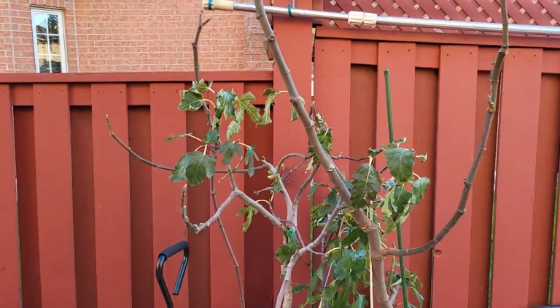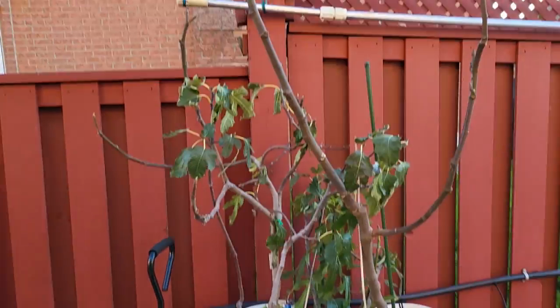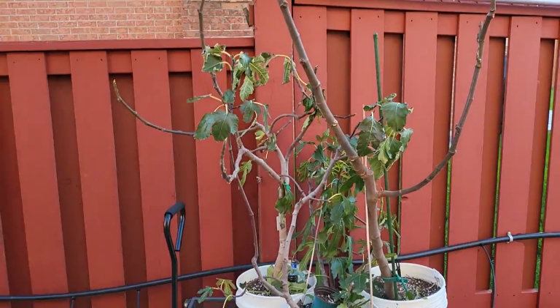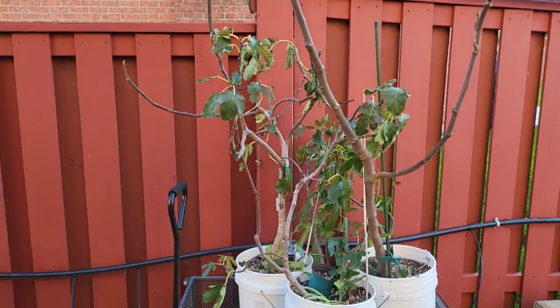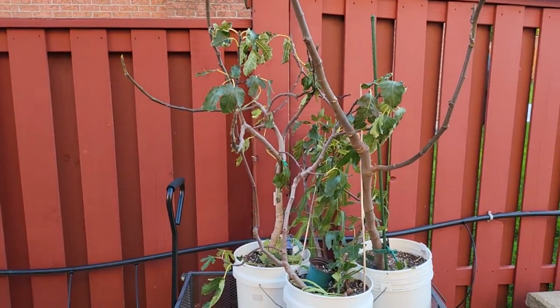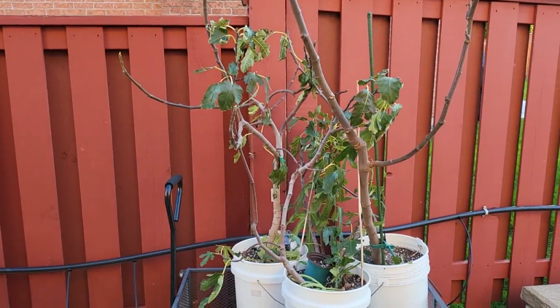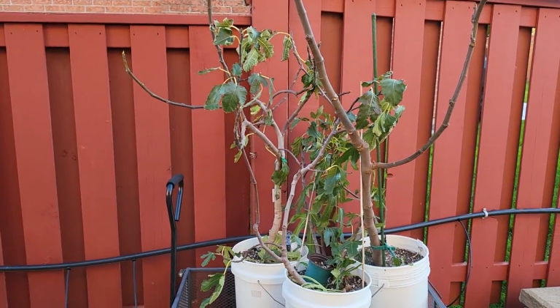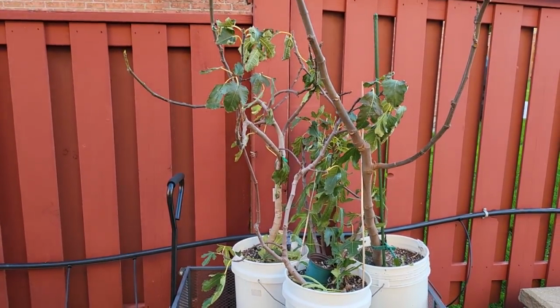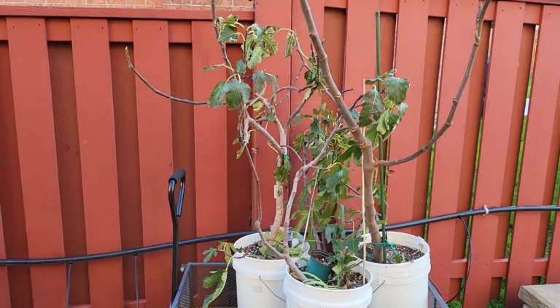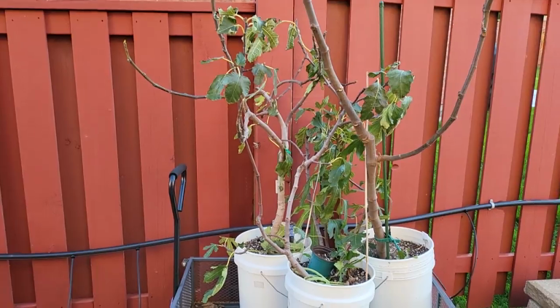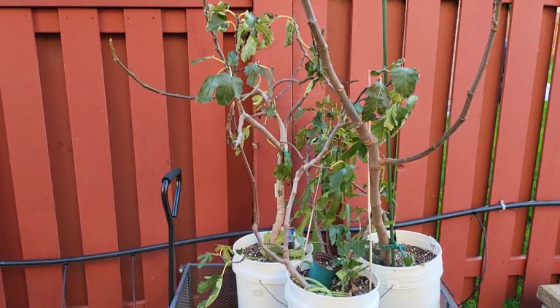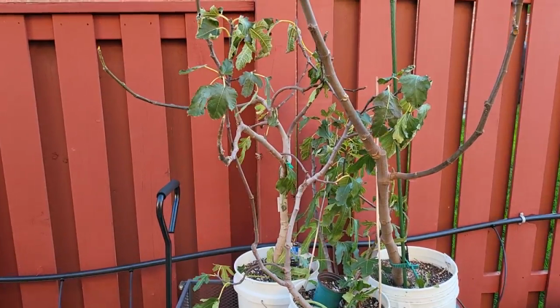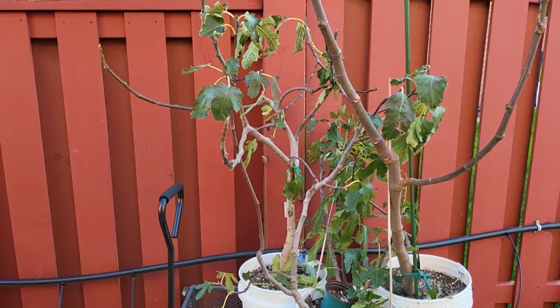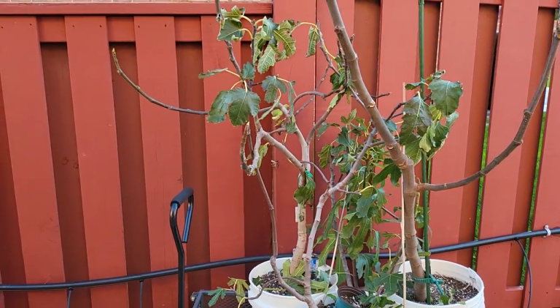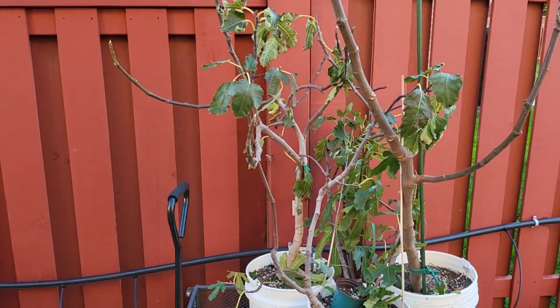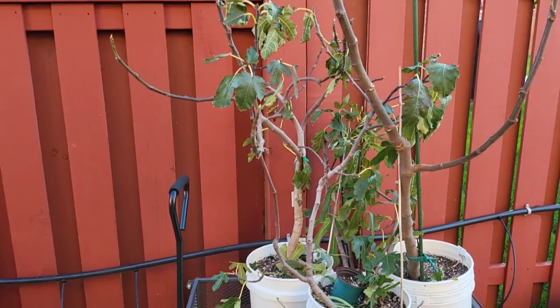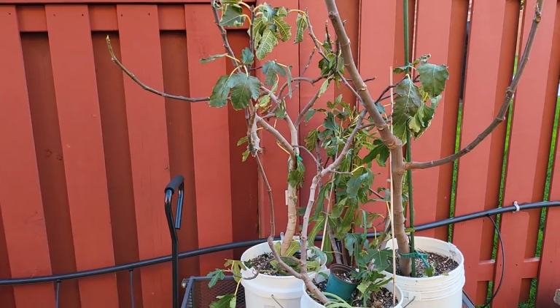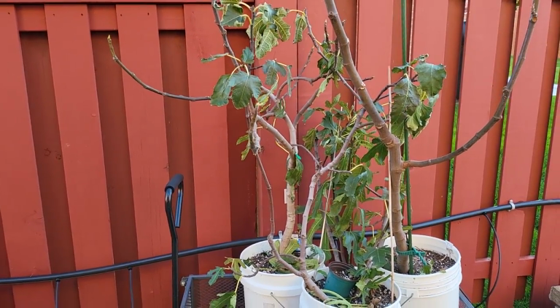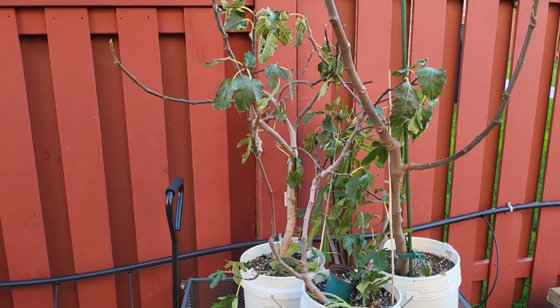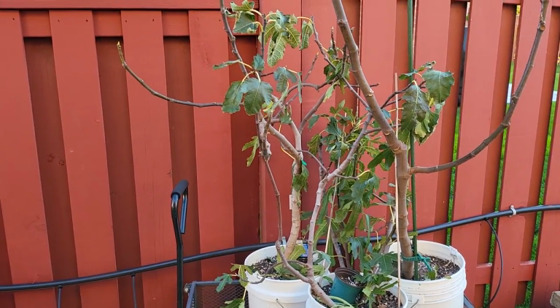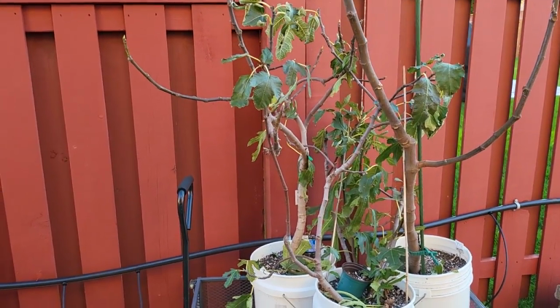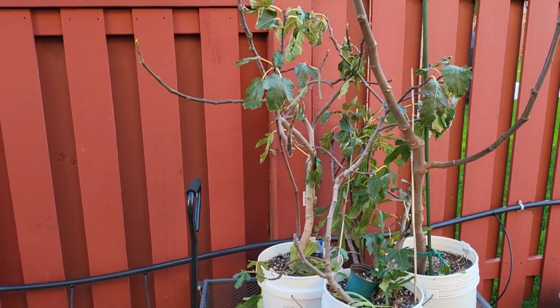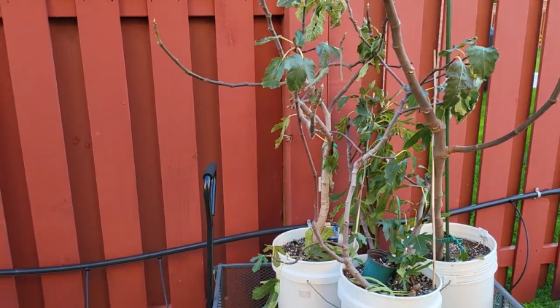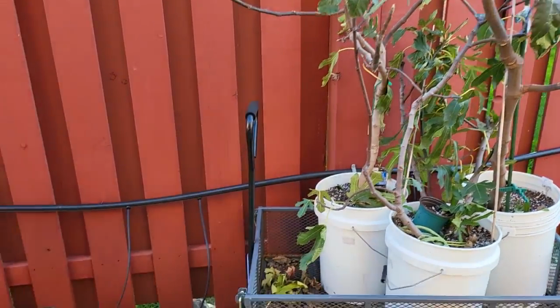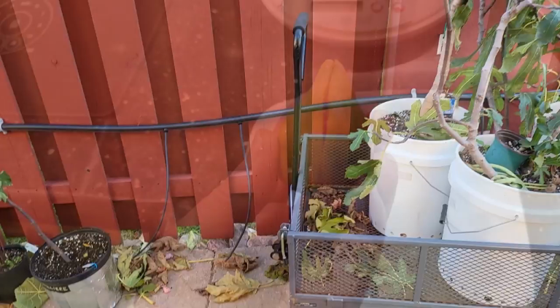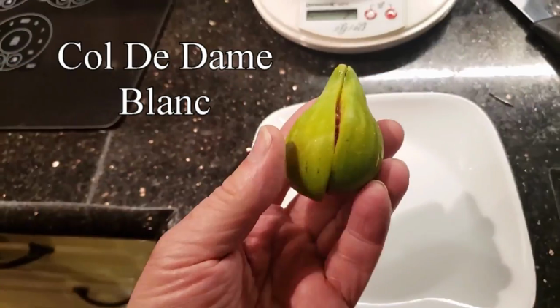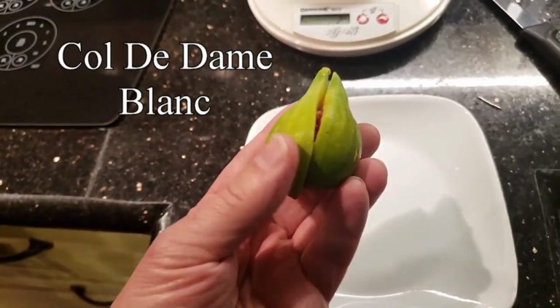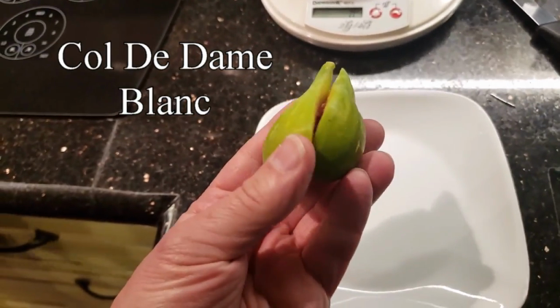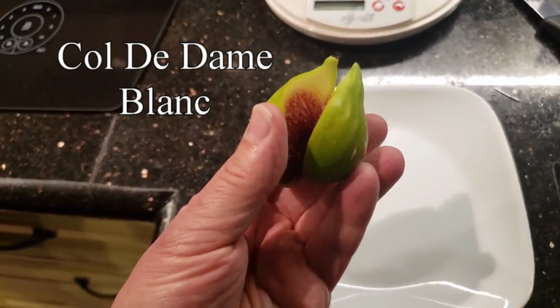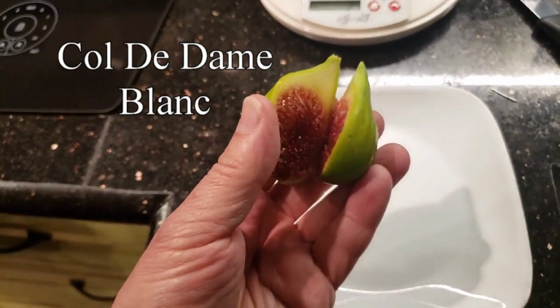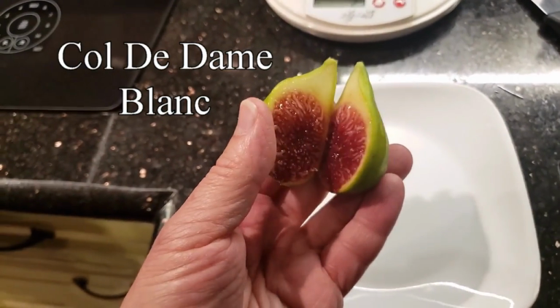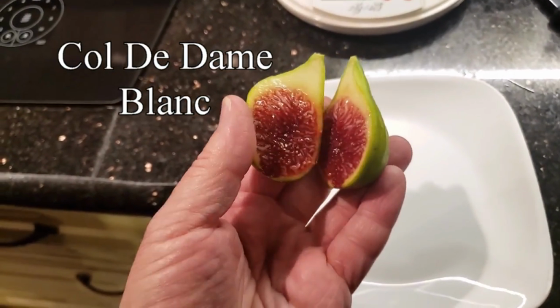That's all I have to say about that. Can't wait for the weather to get better and get my fig trees going. Happy gardening, everybody — we'll see you next time.